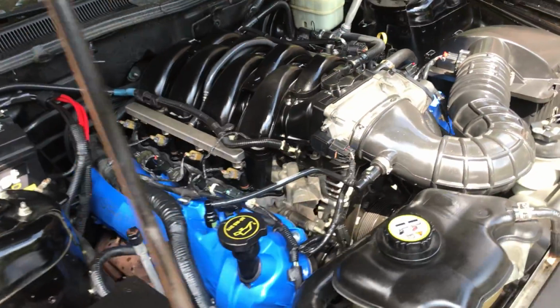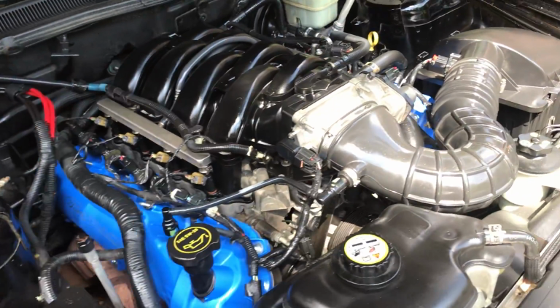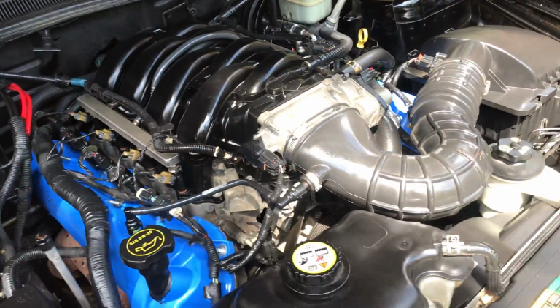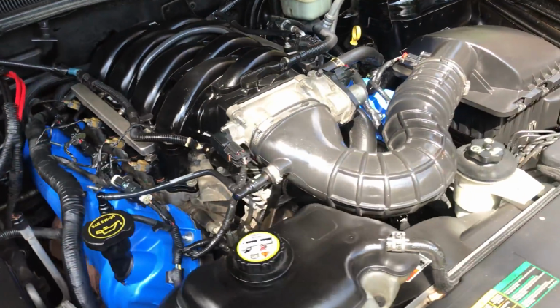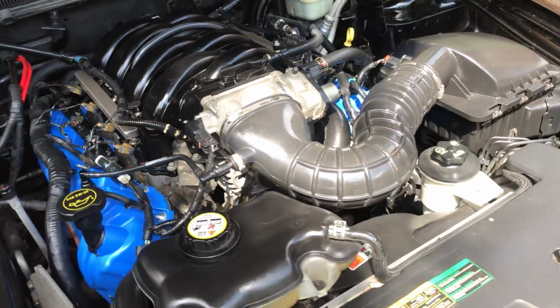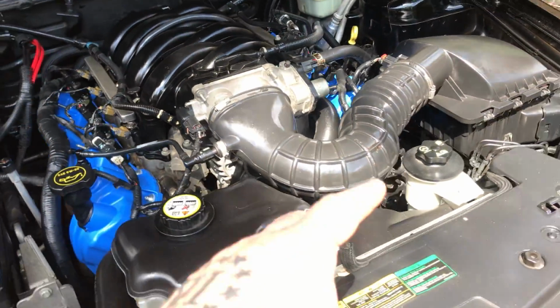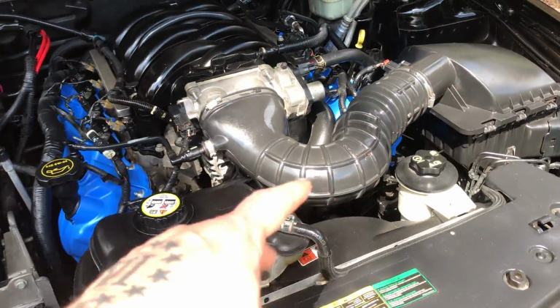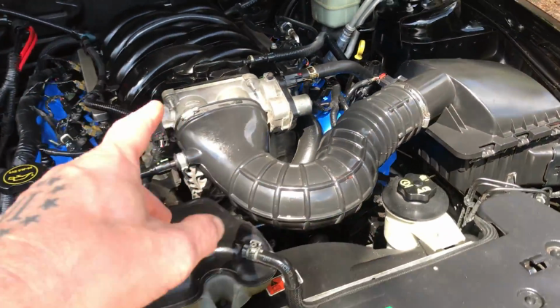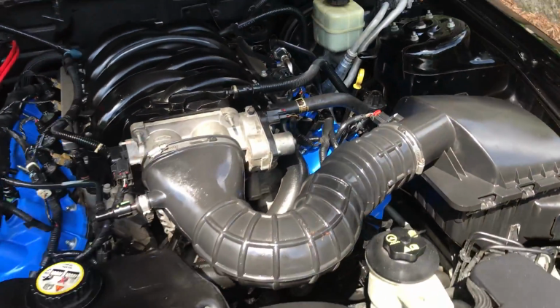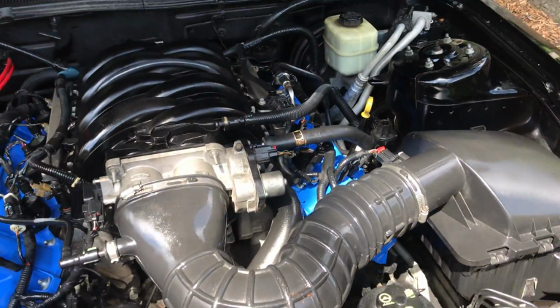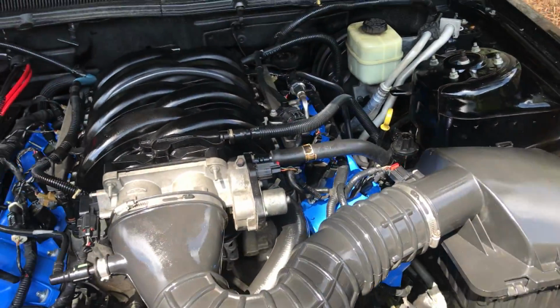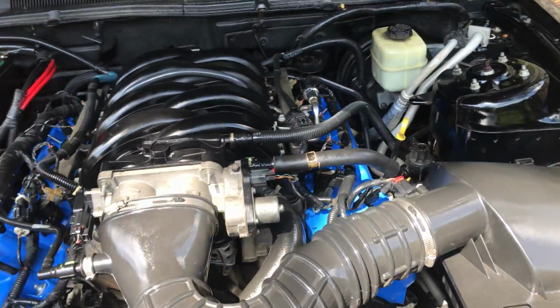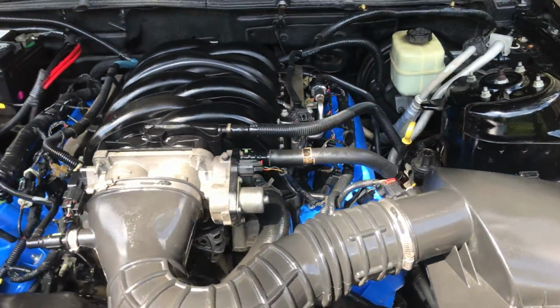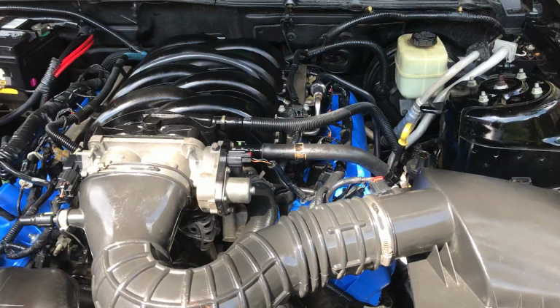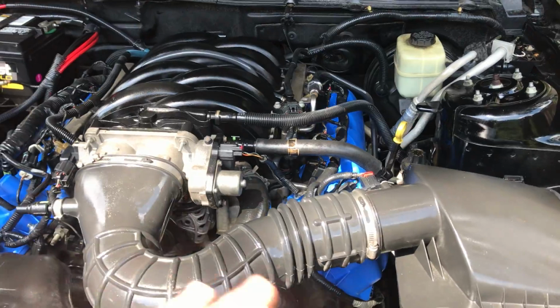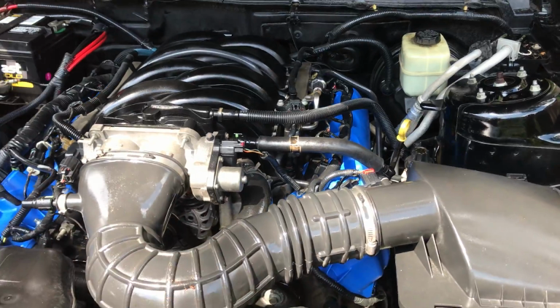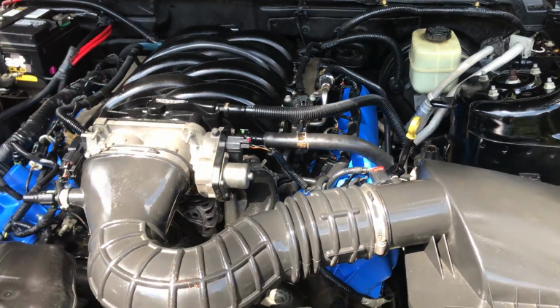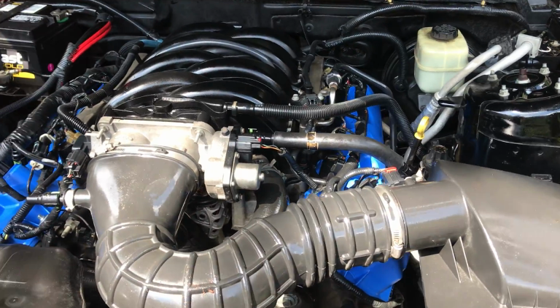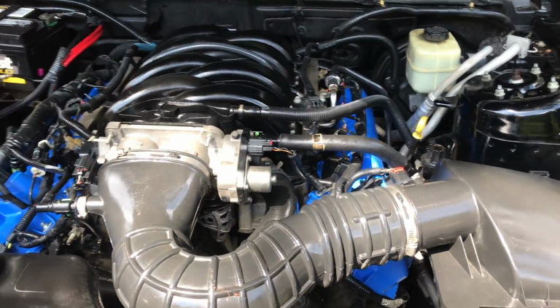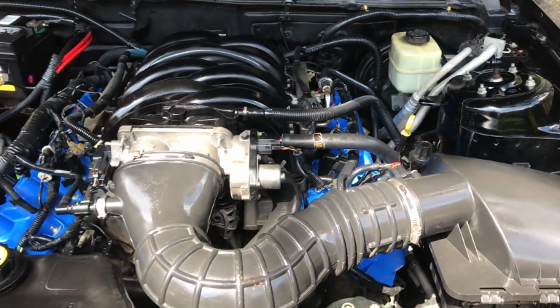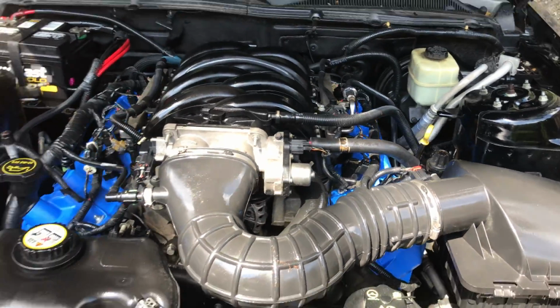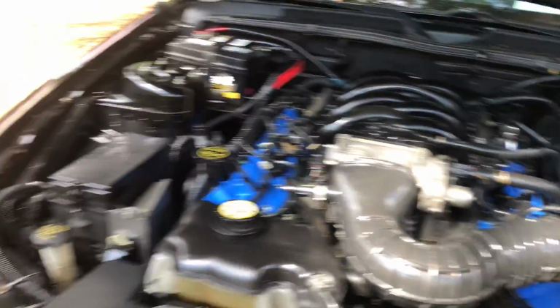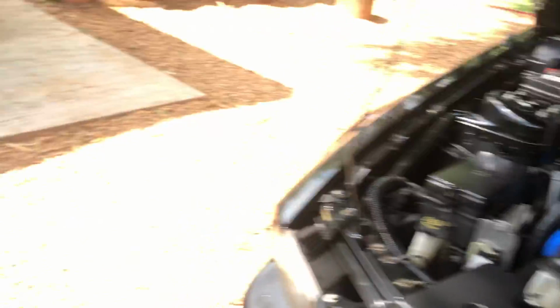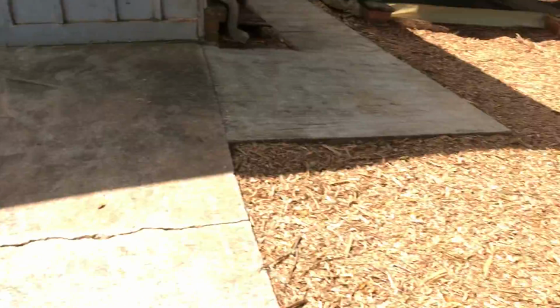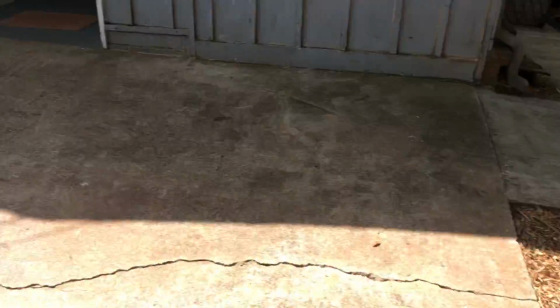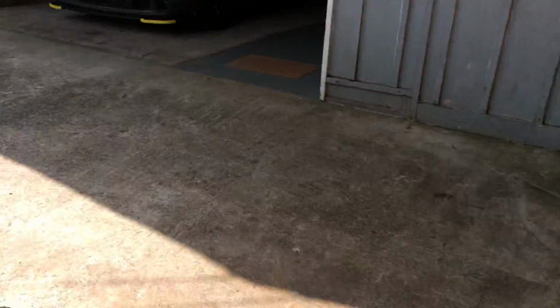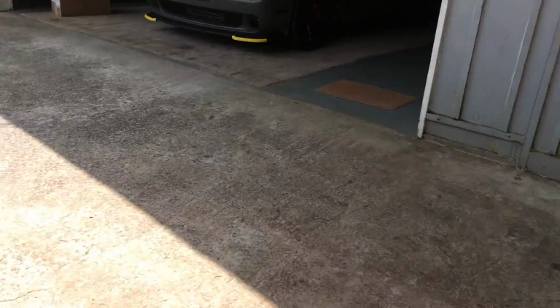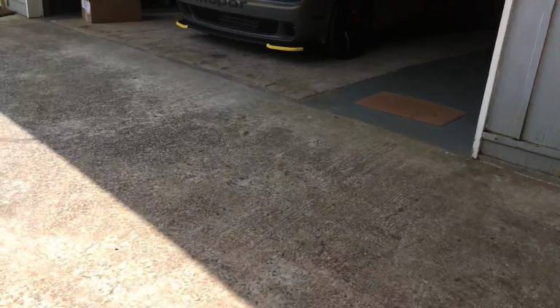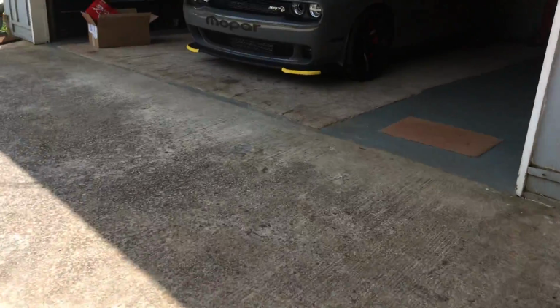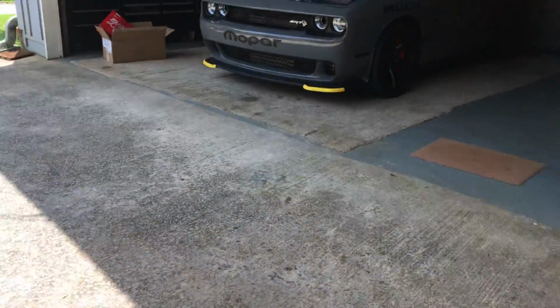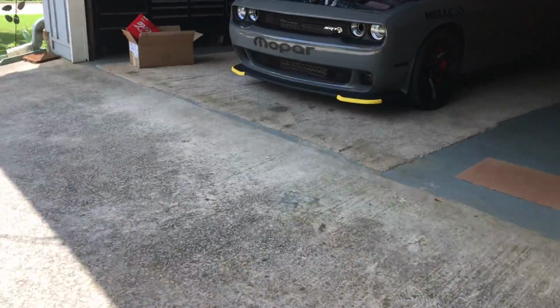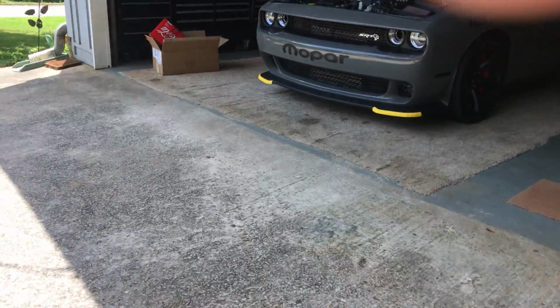Put some new spark plugs in, cleaned out the air box and throttle body, did all that, and put some tie rod ends on there. Over here we have the Hellcat red-eye.